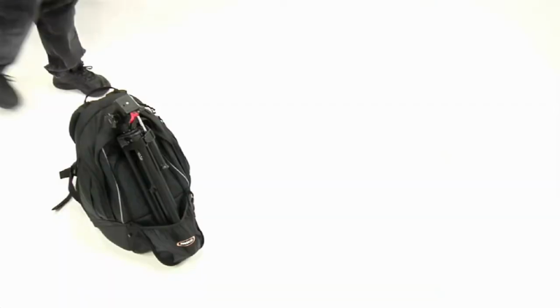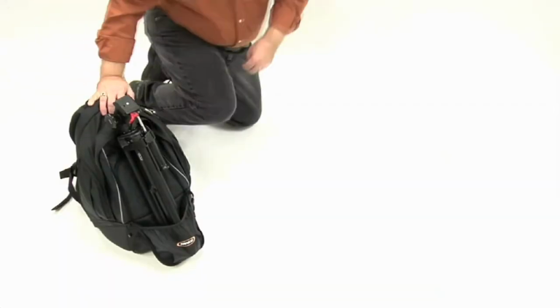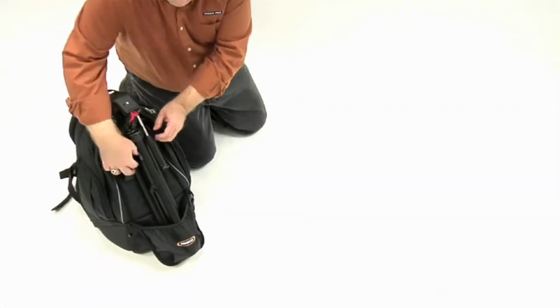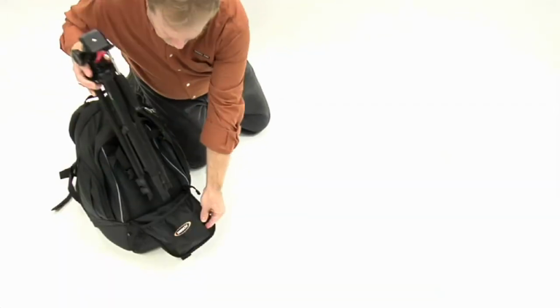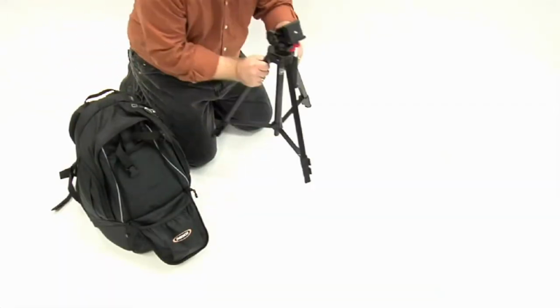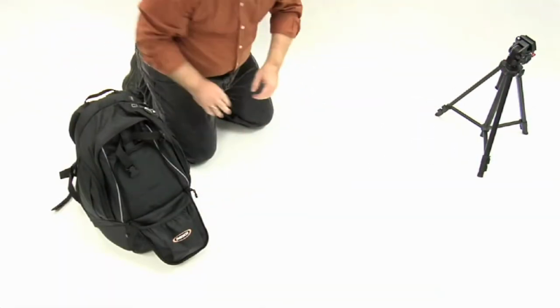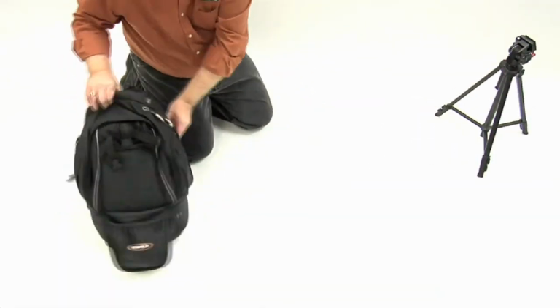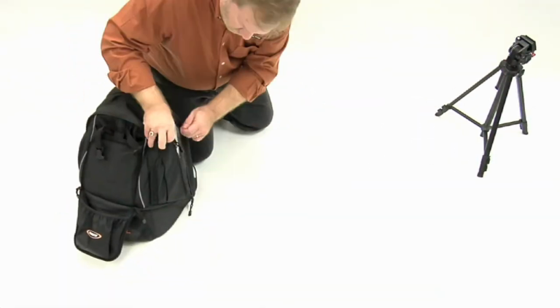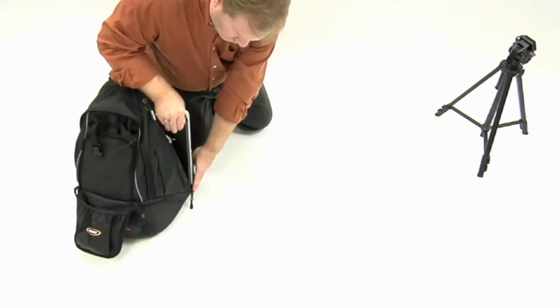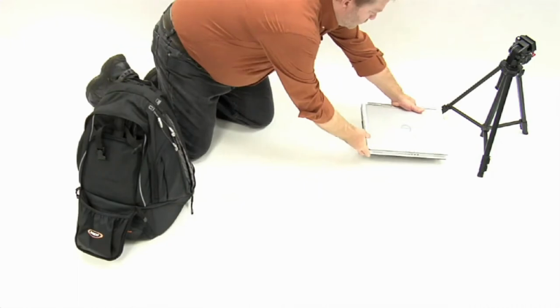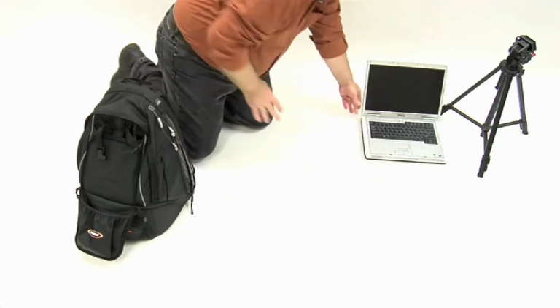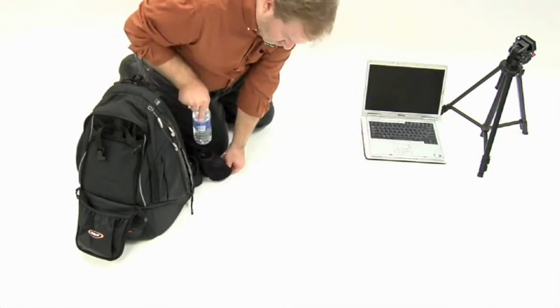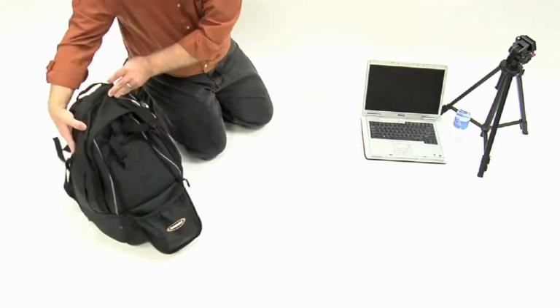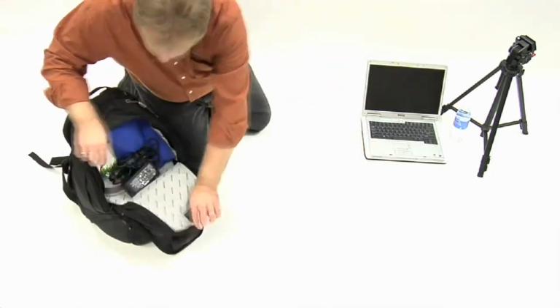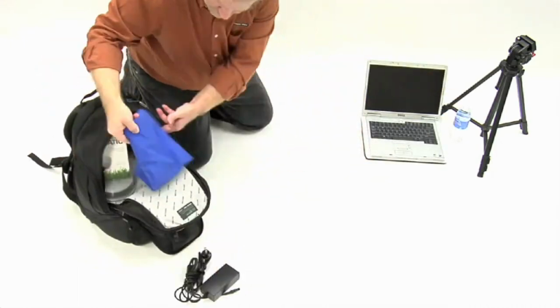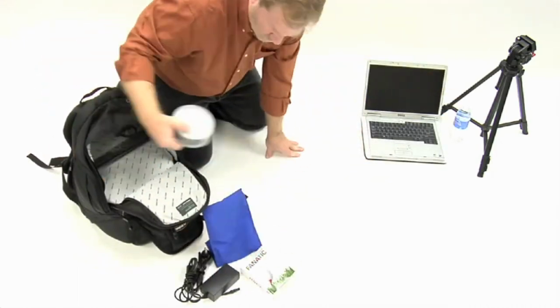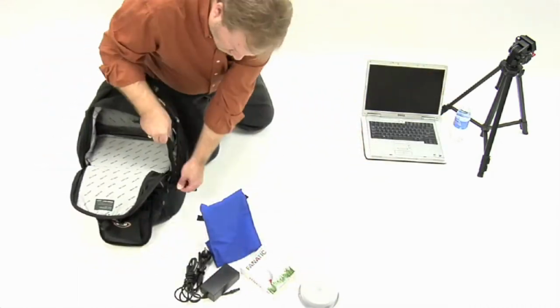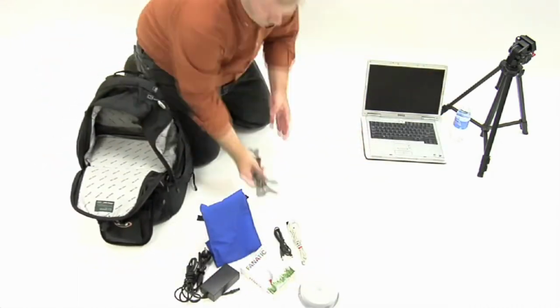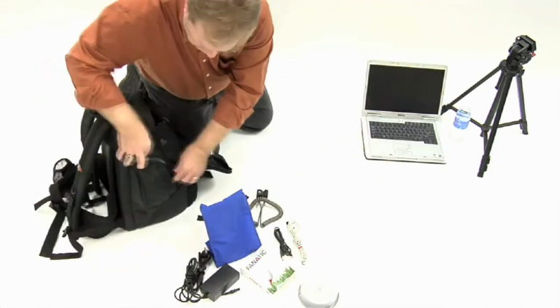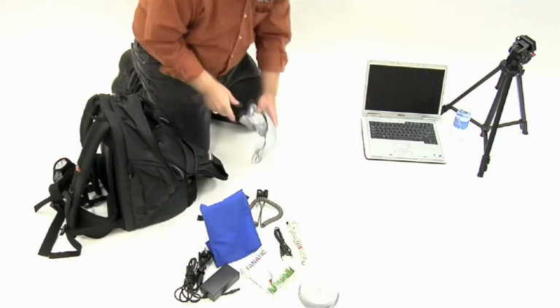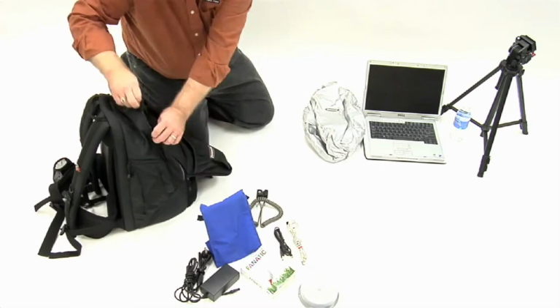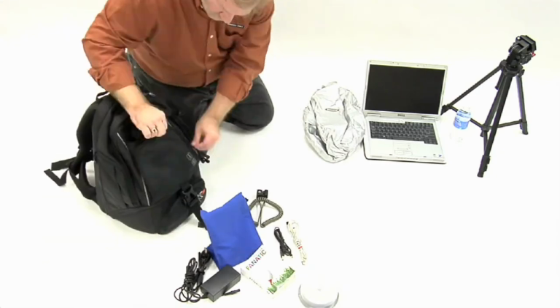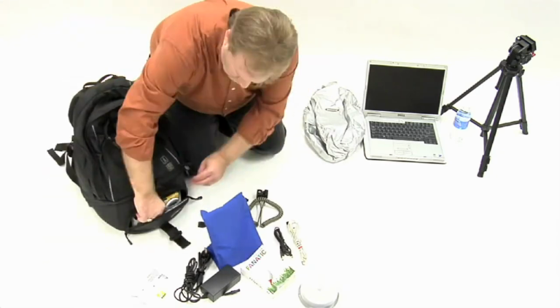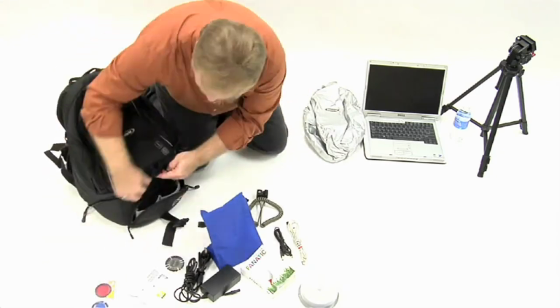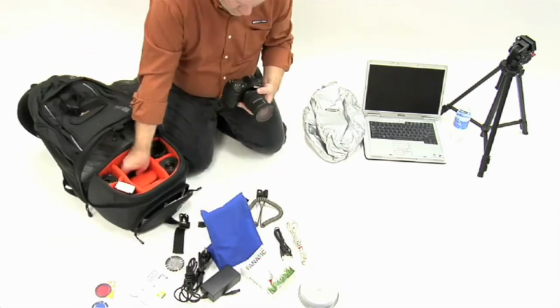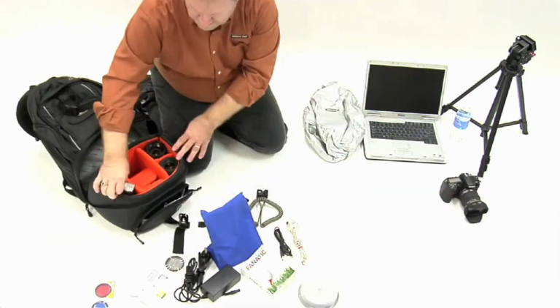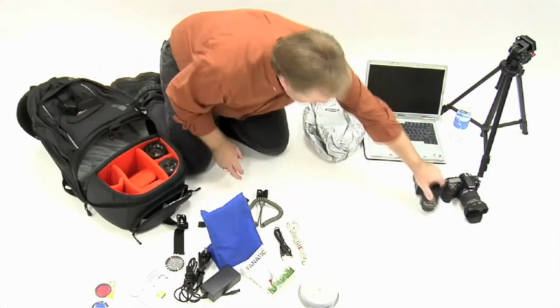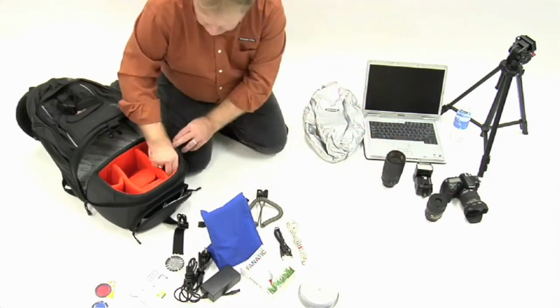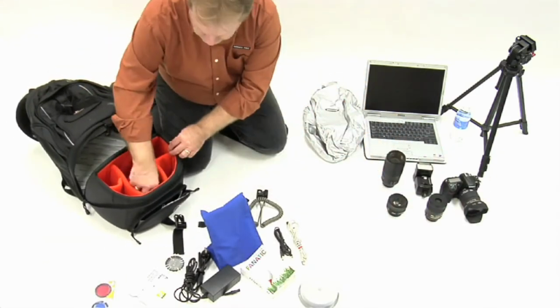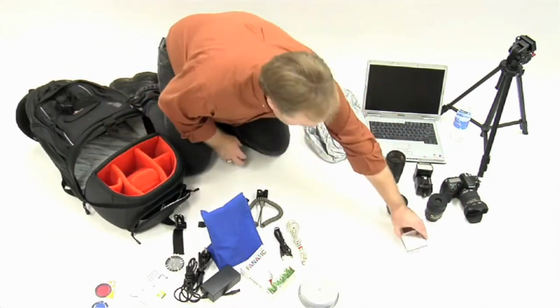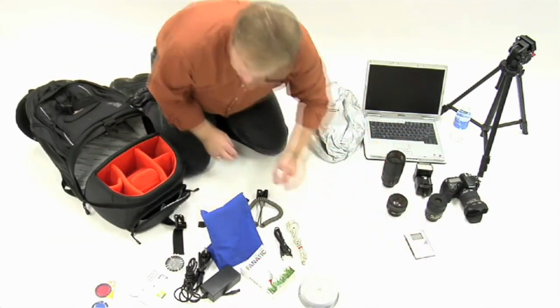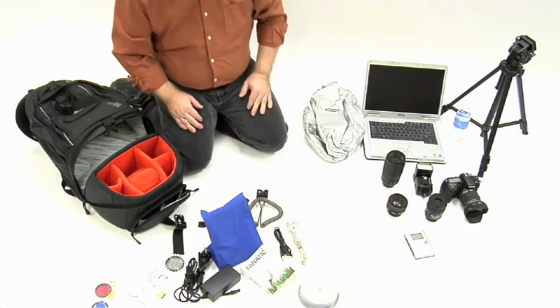The K3L can accommodate a full camera kit including a tripod and a 15.4 inch widescreen laptop. Additional storage is available via the waist belt and numerous accessories in the upper day gear compartment, side pockets, and slide deck.